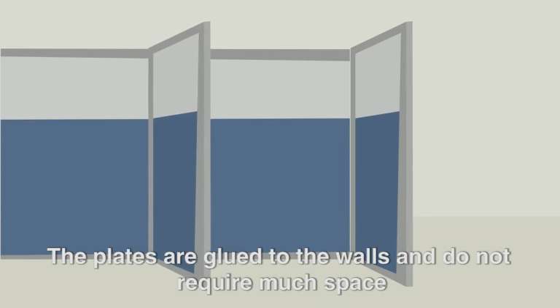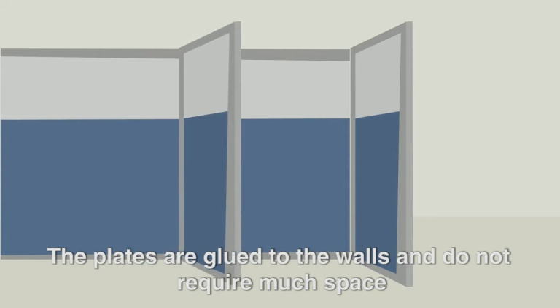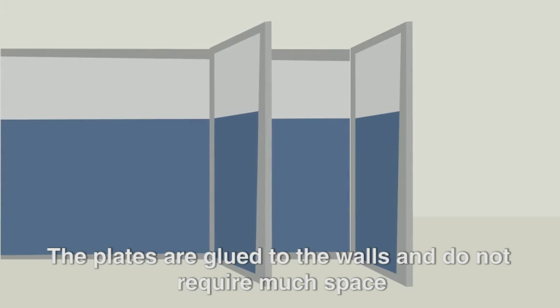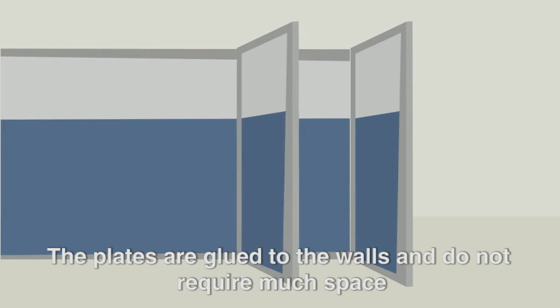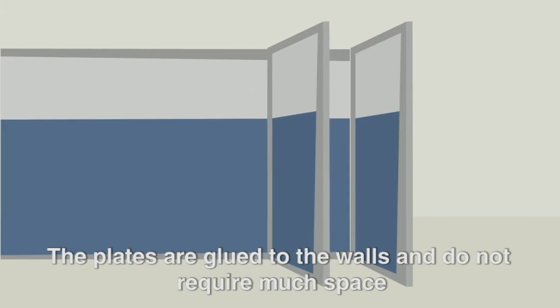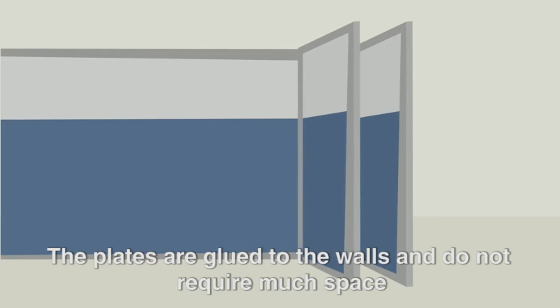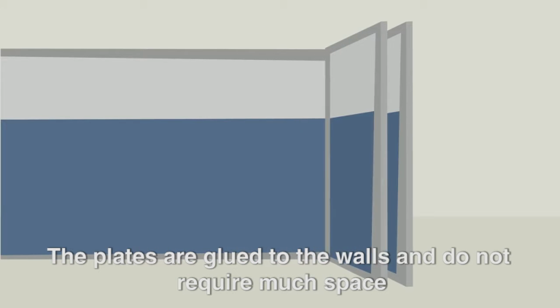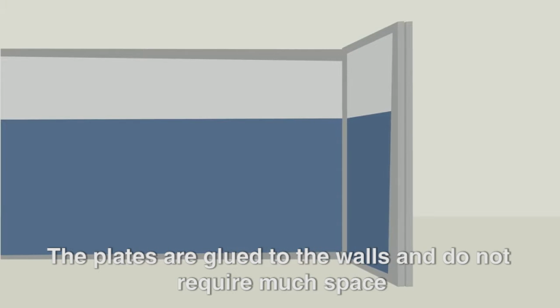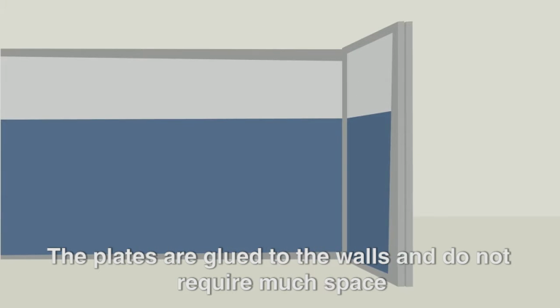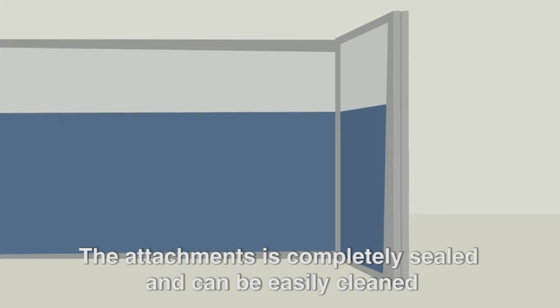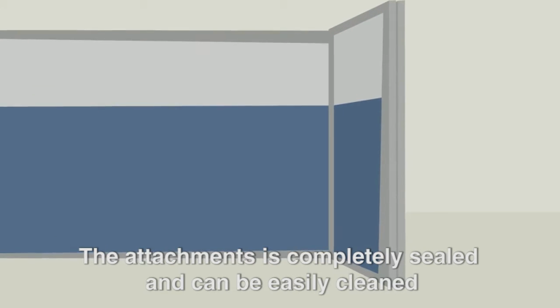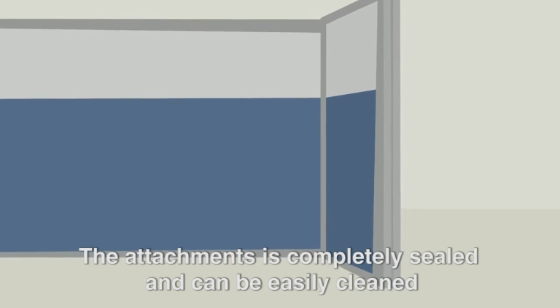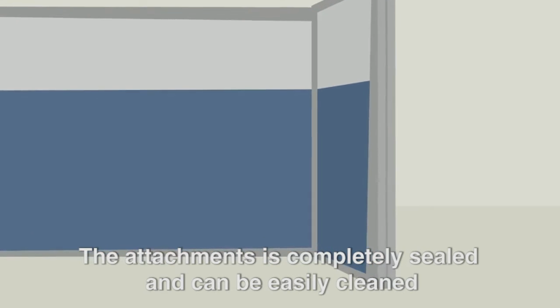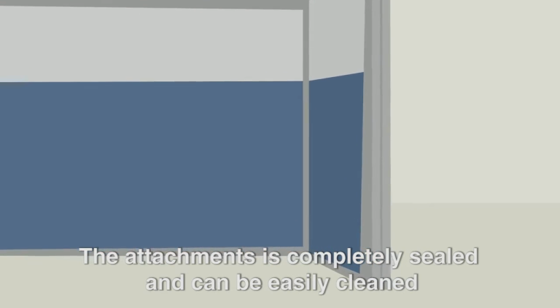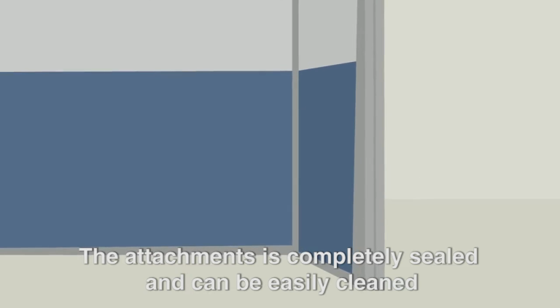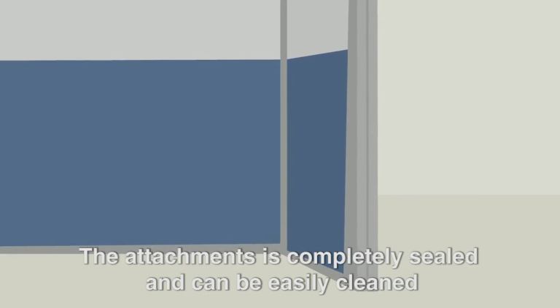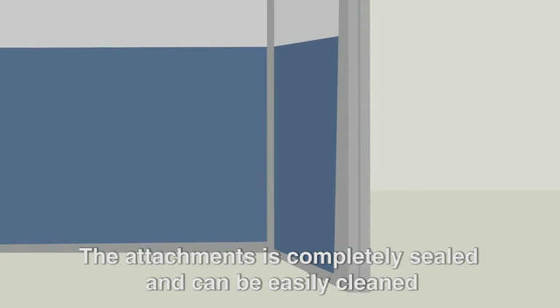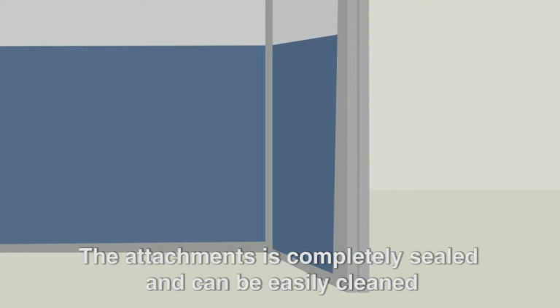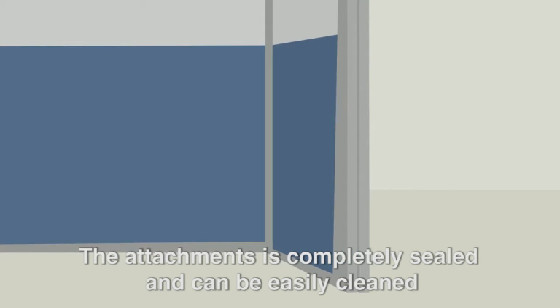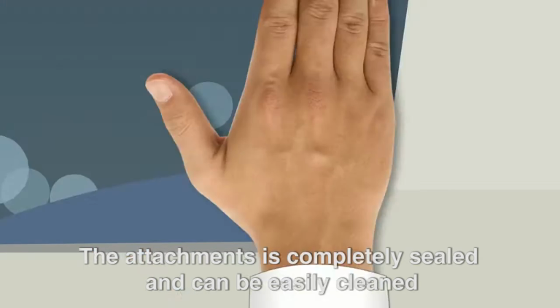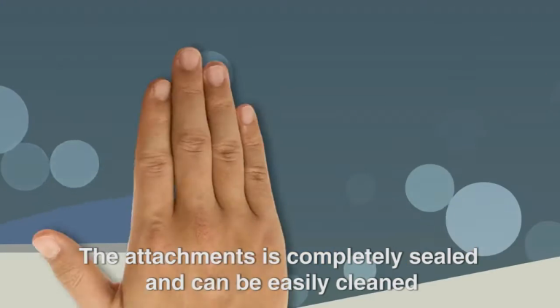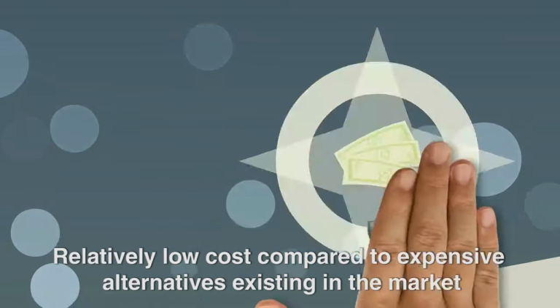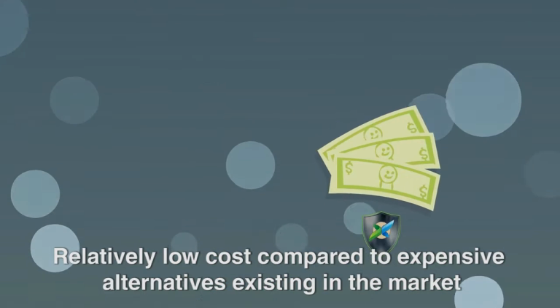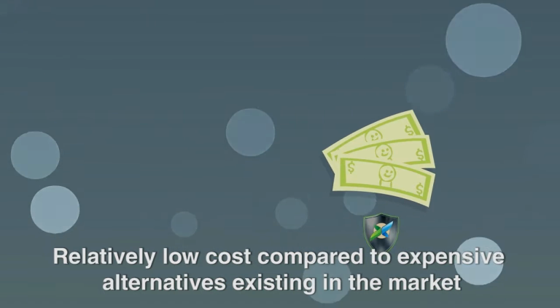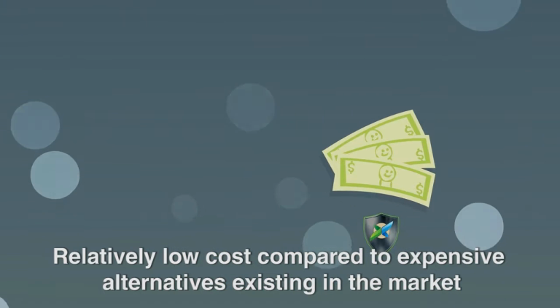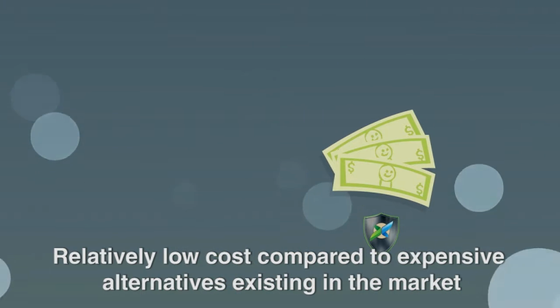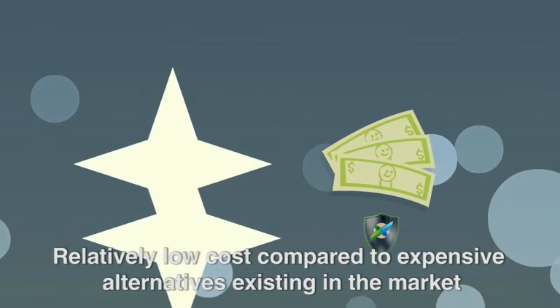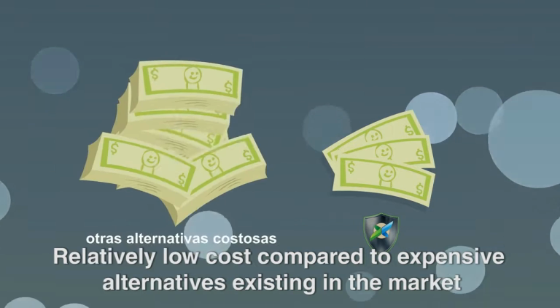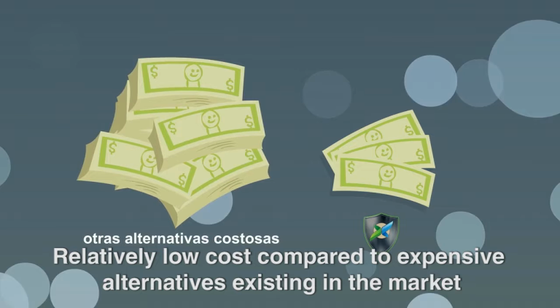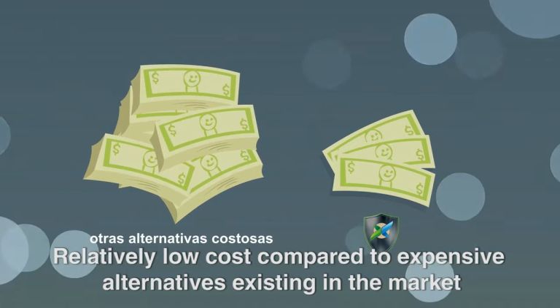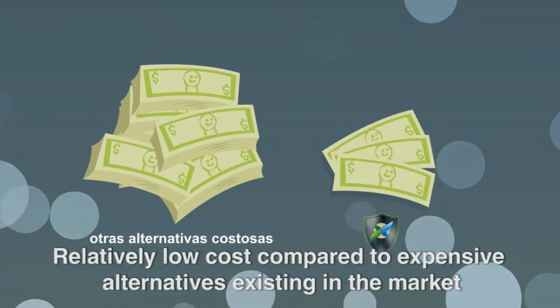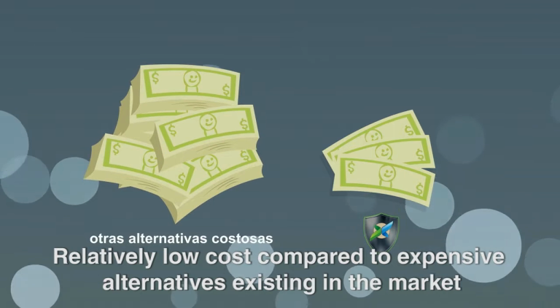The plates are glued to the walls and do not require much space. The attachment is completely sealed and can be easily cleaned. Relatively low cost compared to expensive alternatives existing in the market.